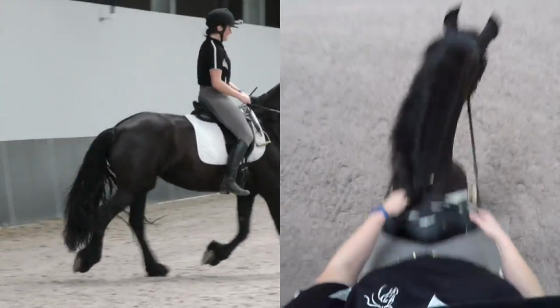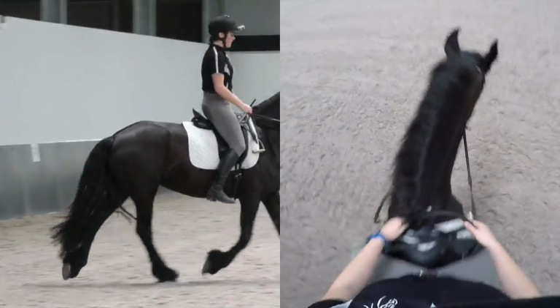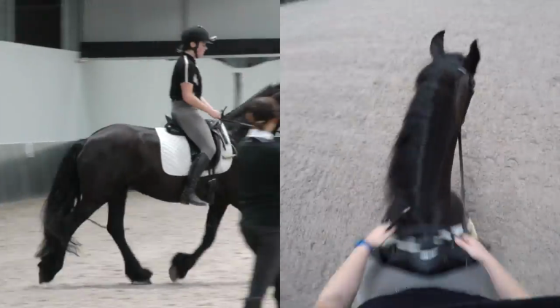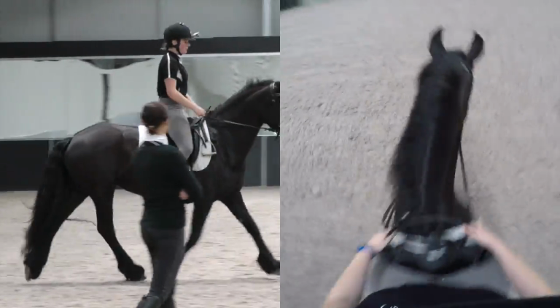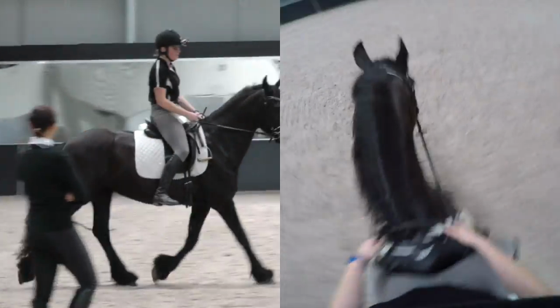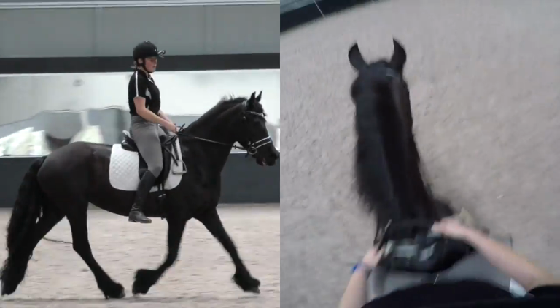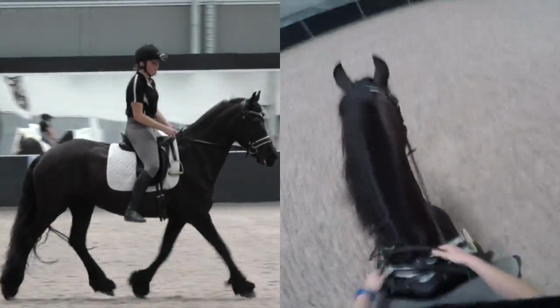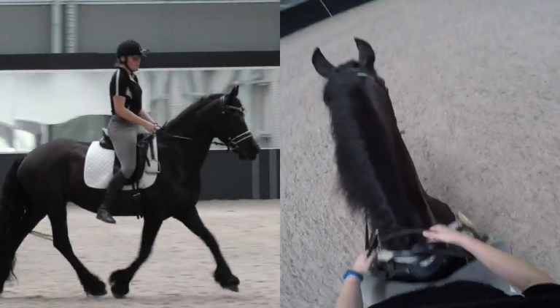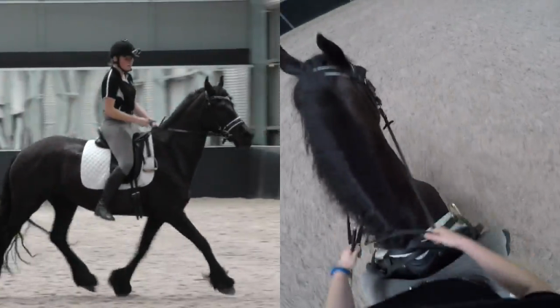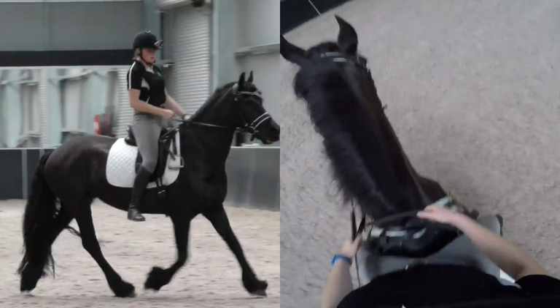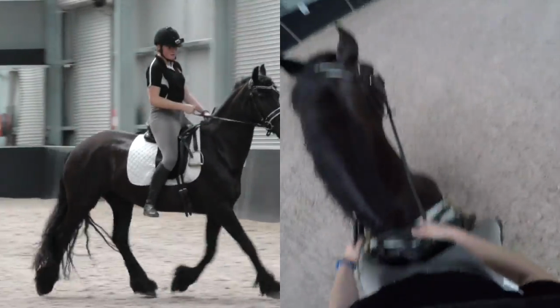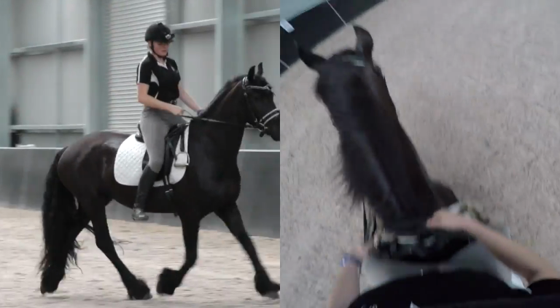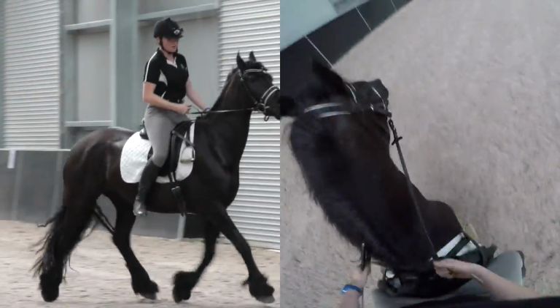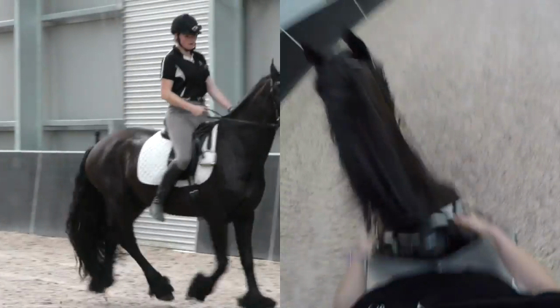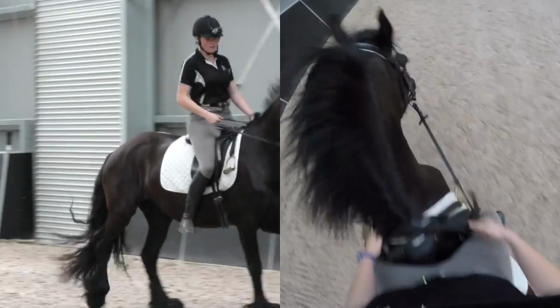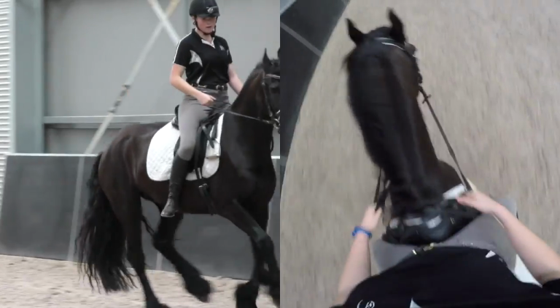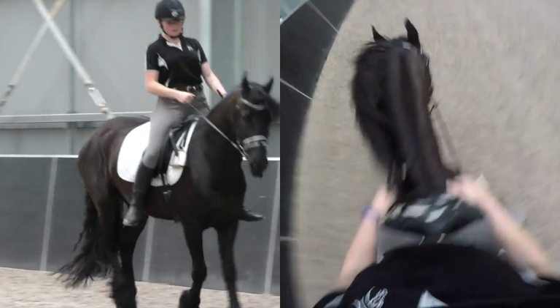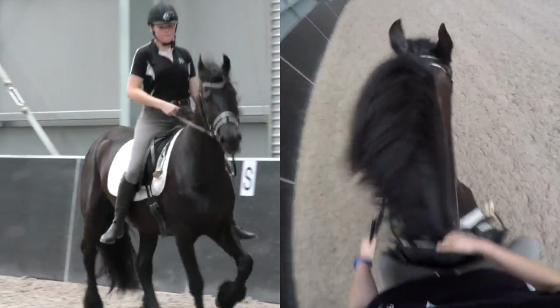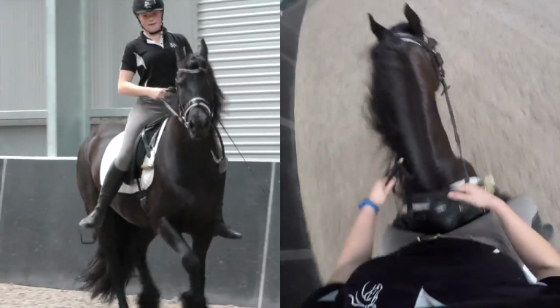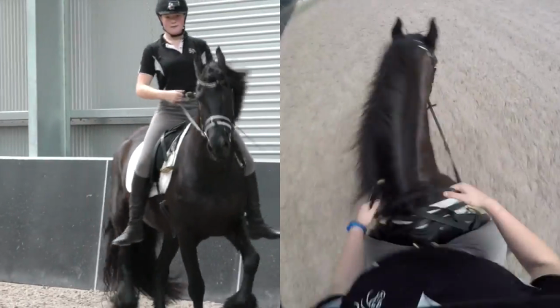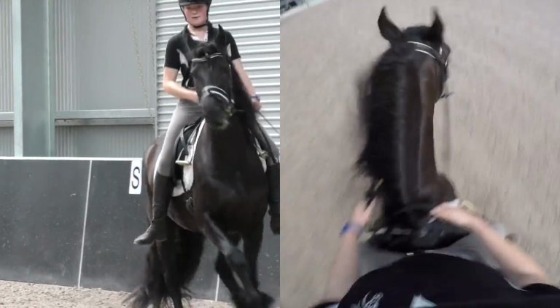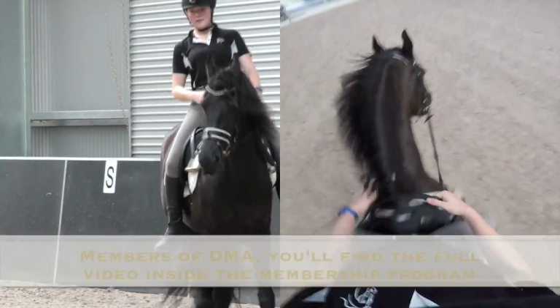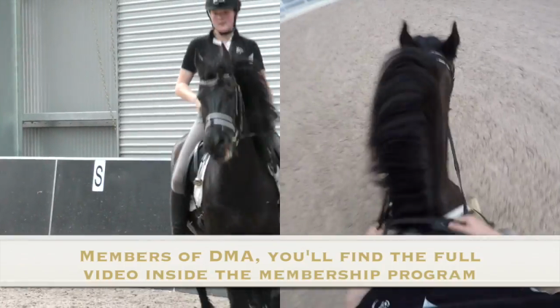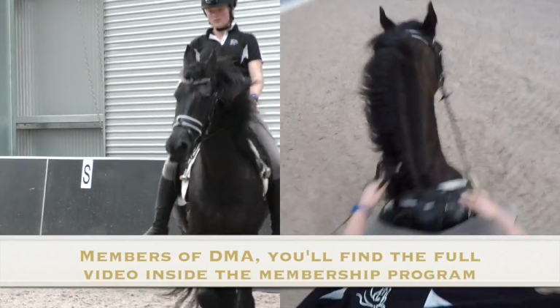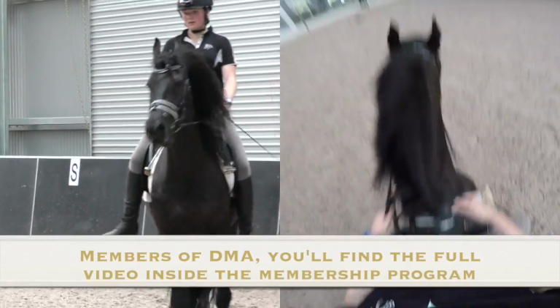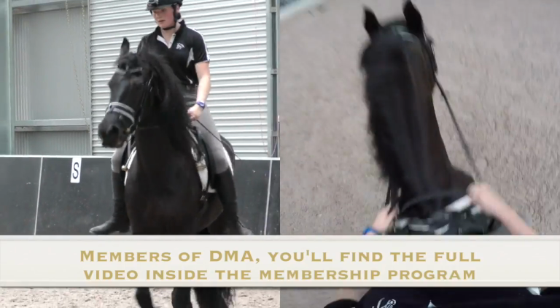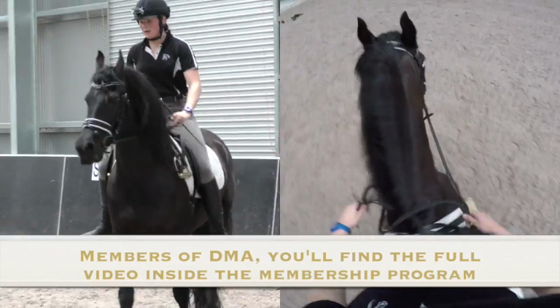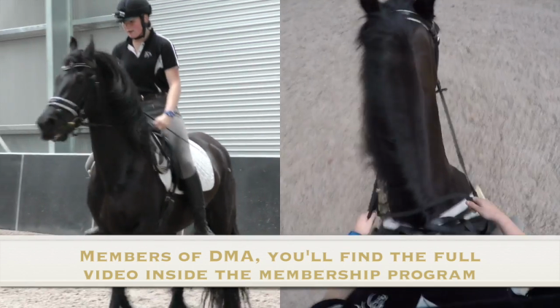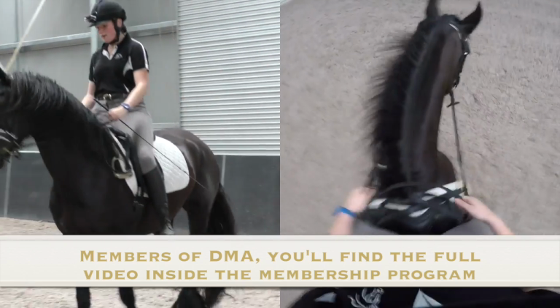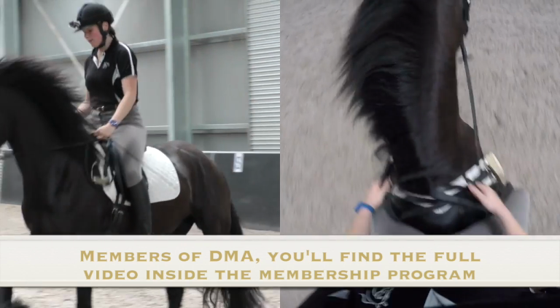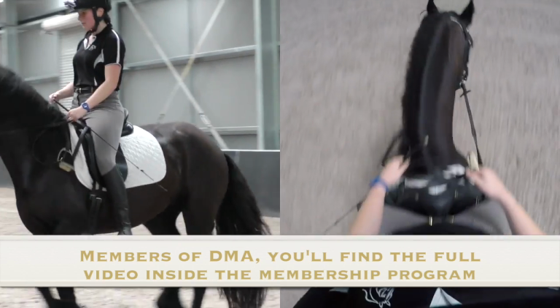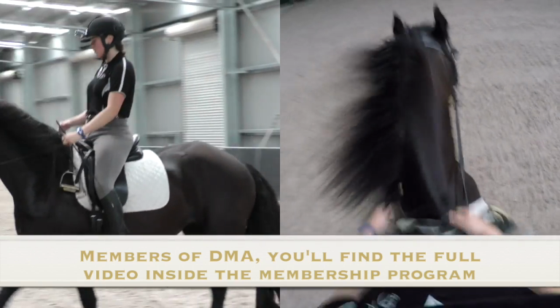Trot rhythm with your body. Rhythm. Don't let that trot go faster — got to control the rhythm. Inside leg, outside rein. Inside leg, outside rein. Inside leg, outside rein.